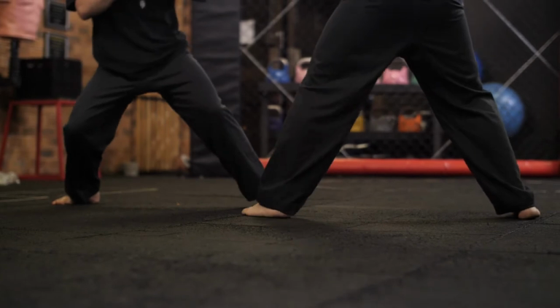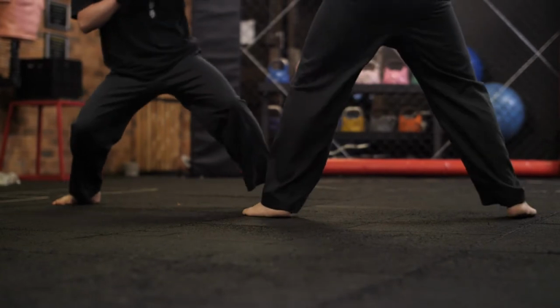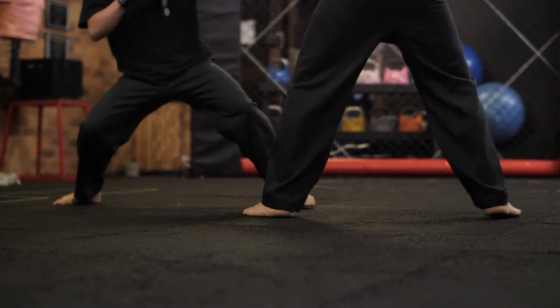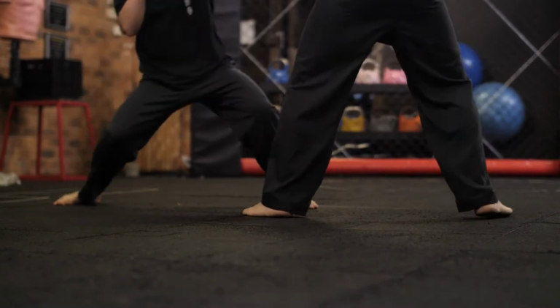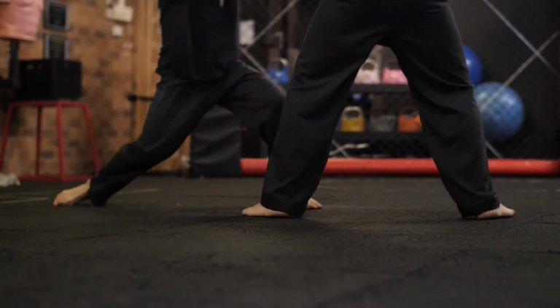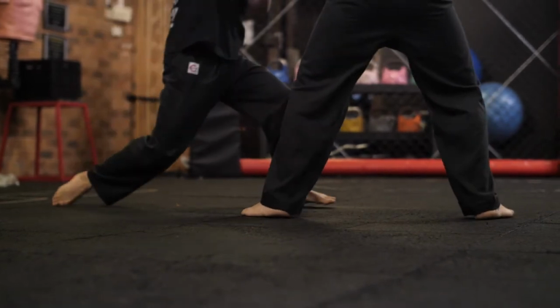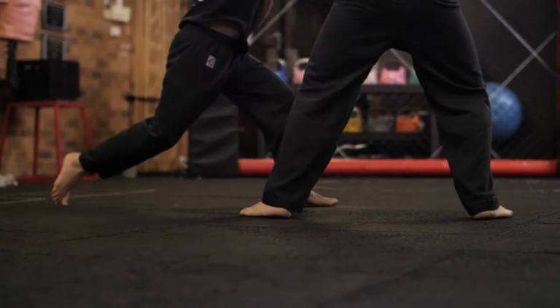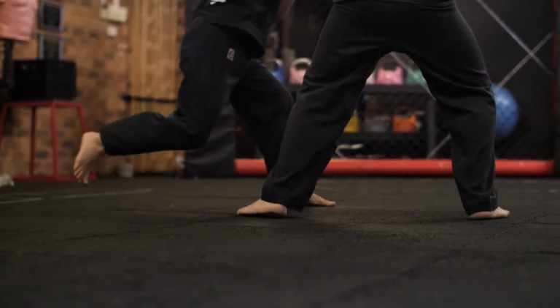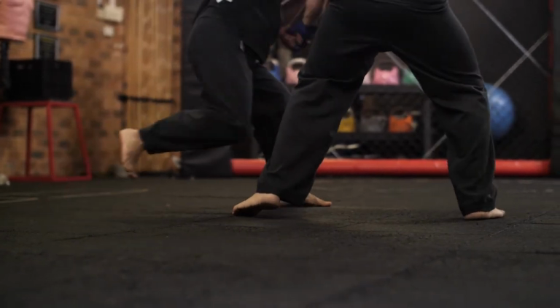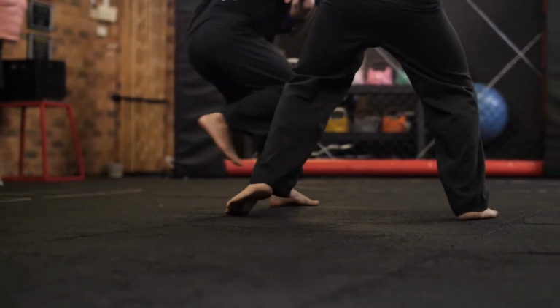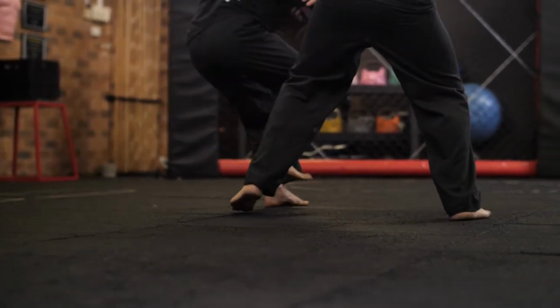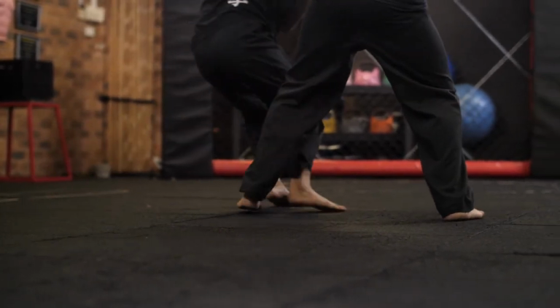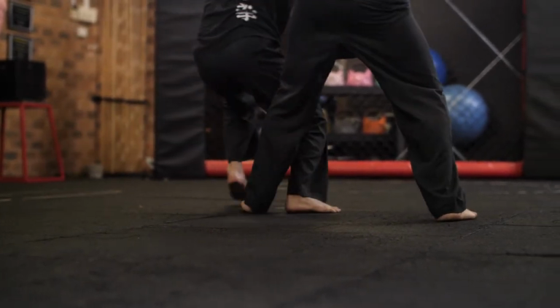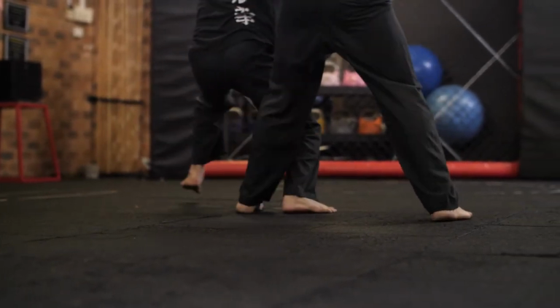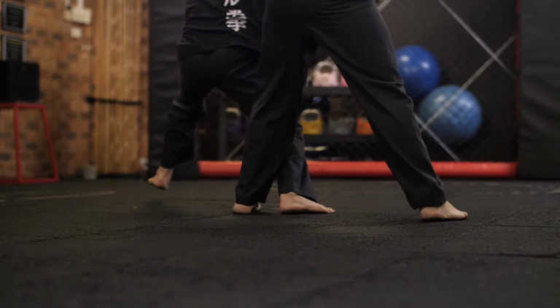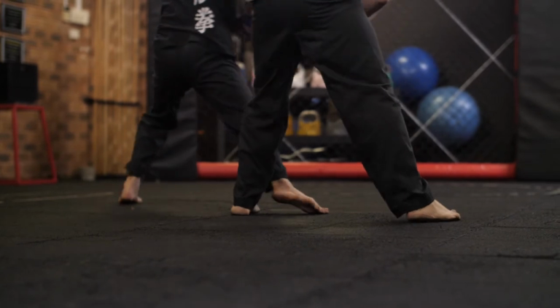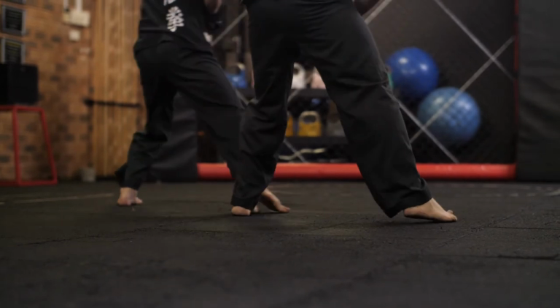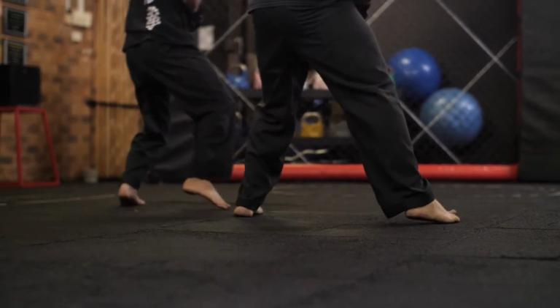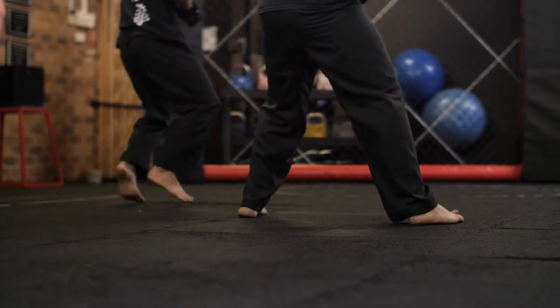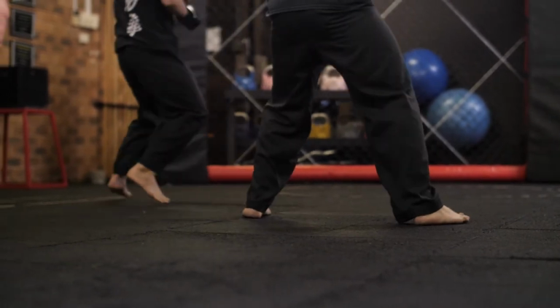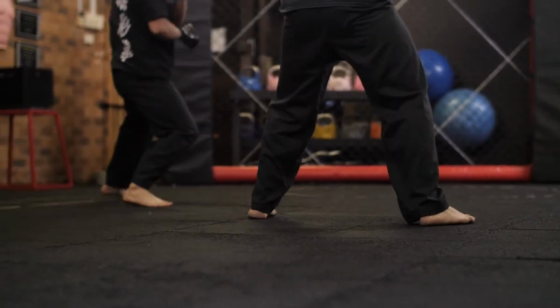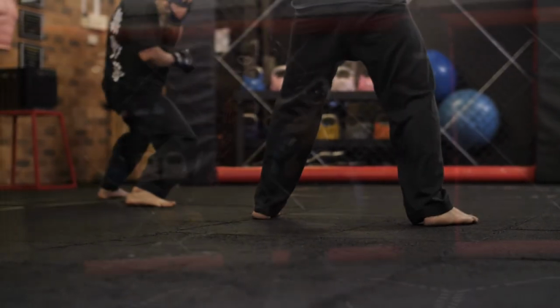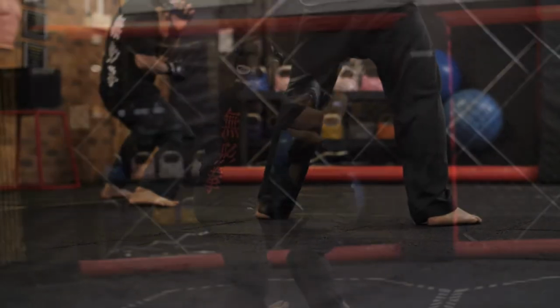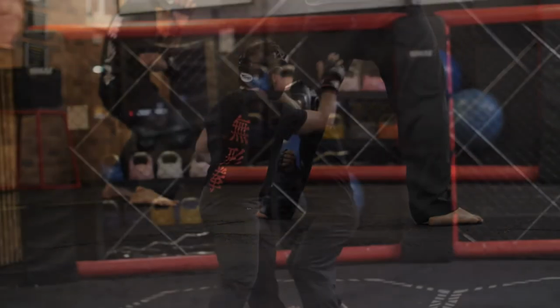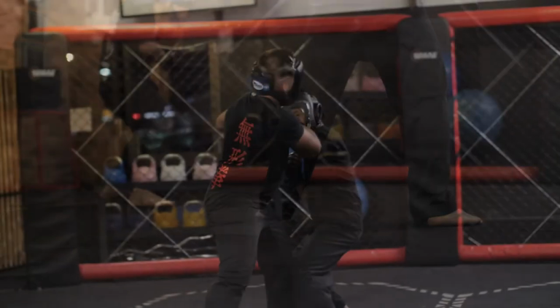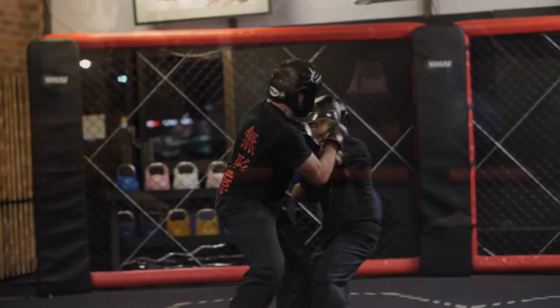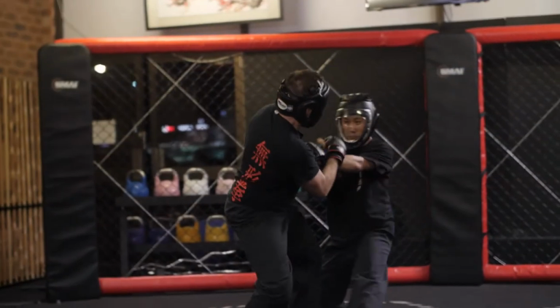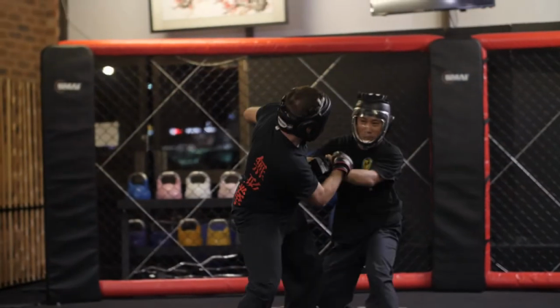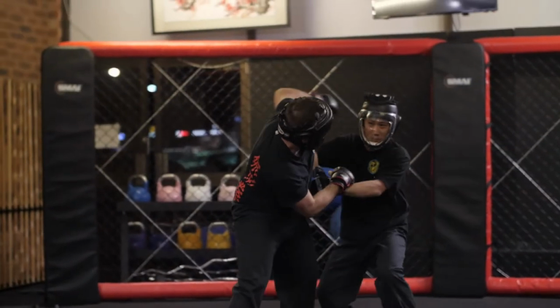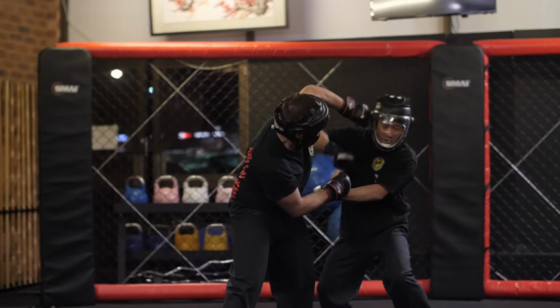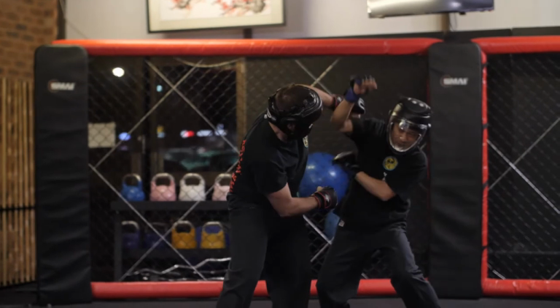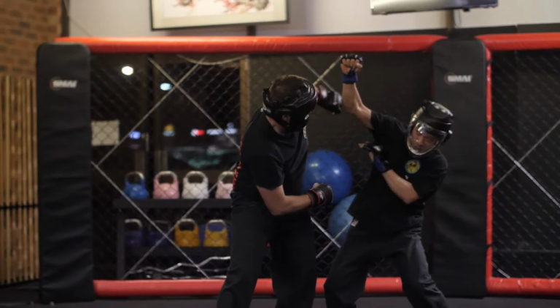Regular sparring practice can empower a student and drastically improve their coordination, reaction time, speed, and most importantly confidence, even when under intense pressure.